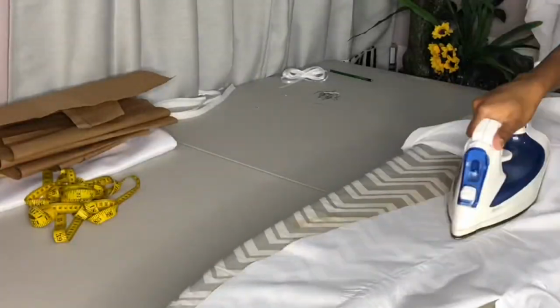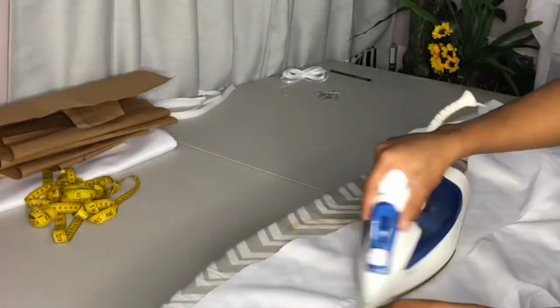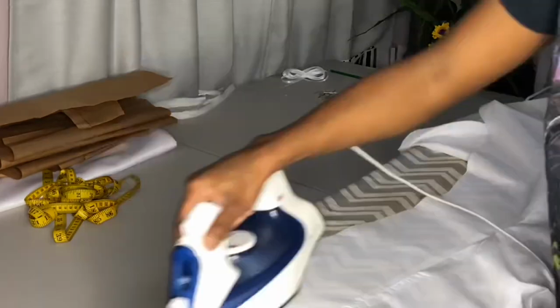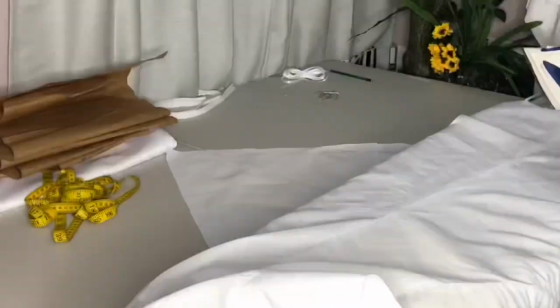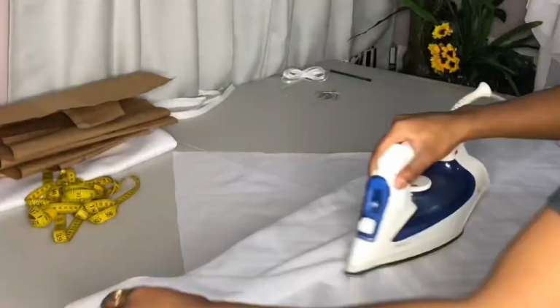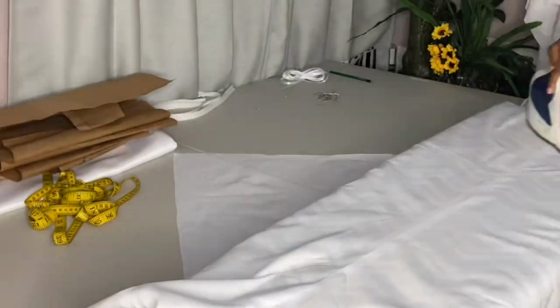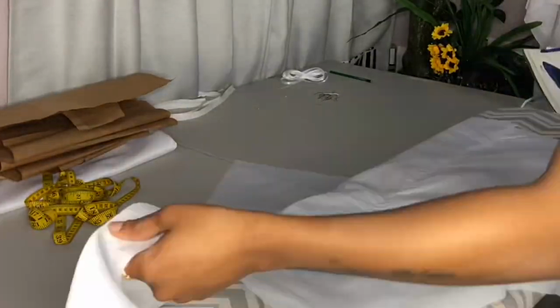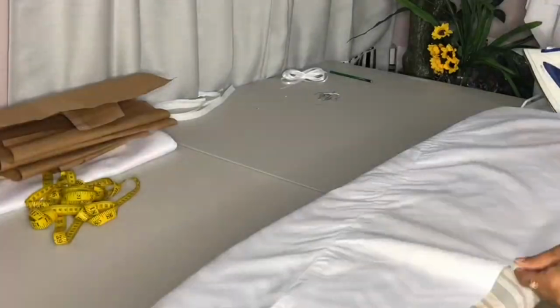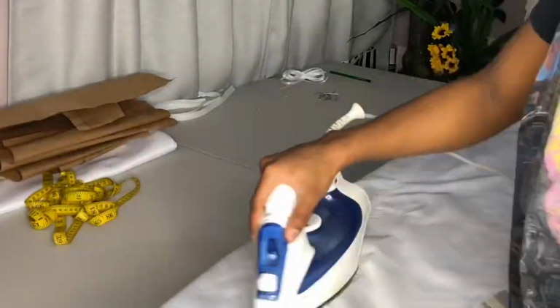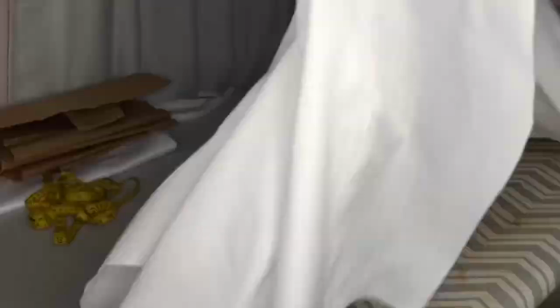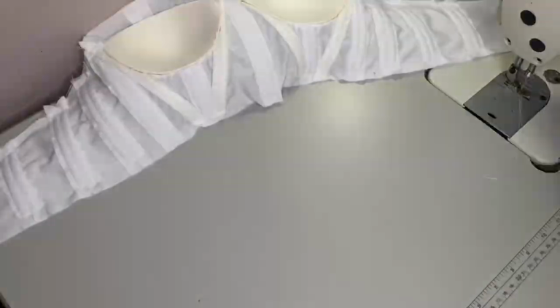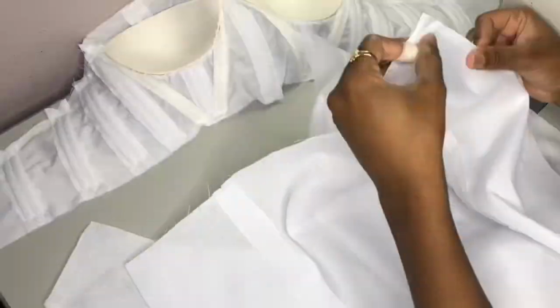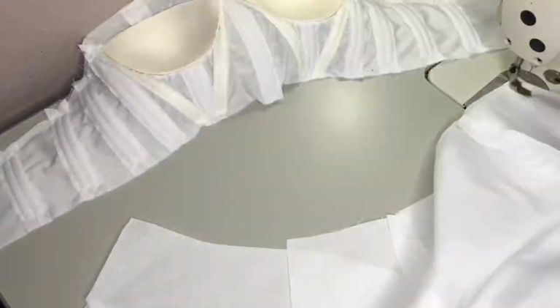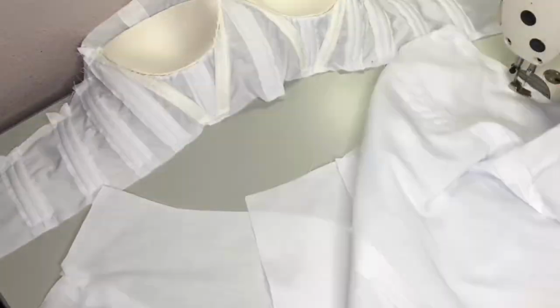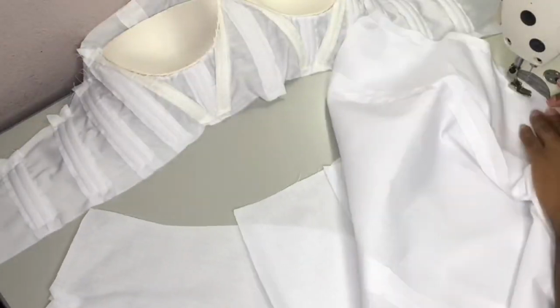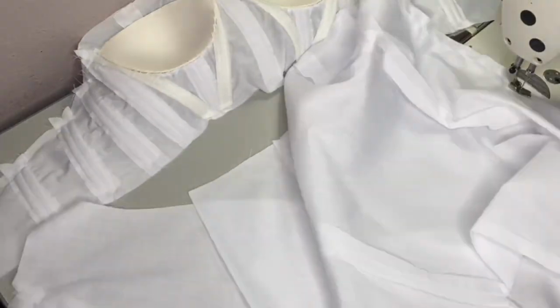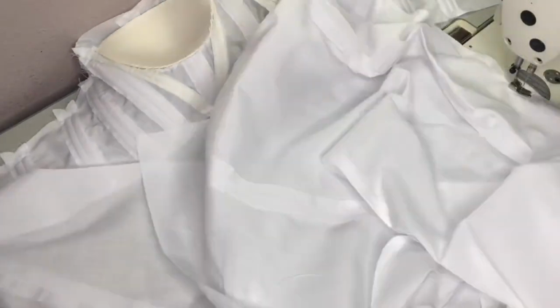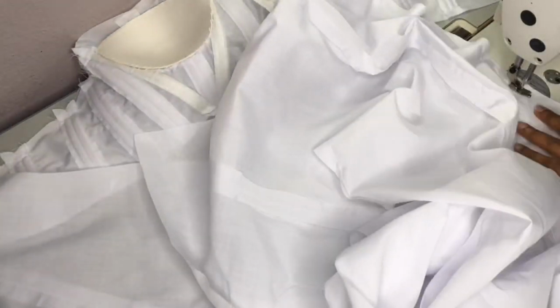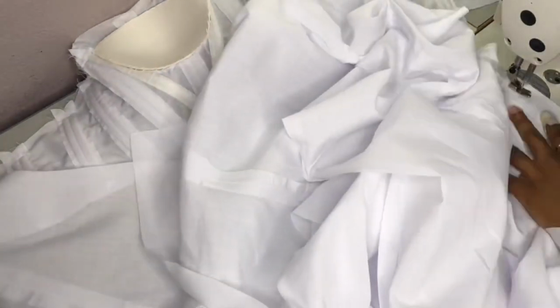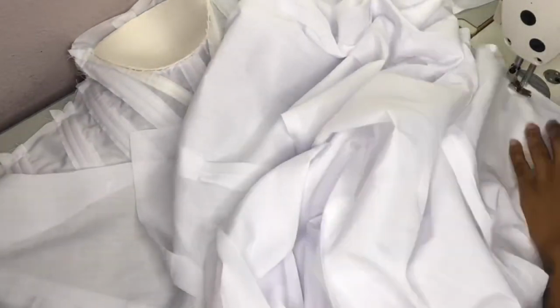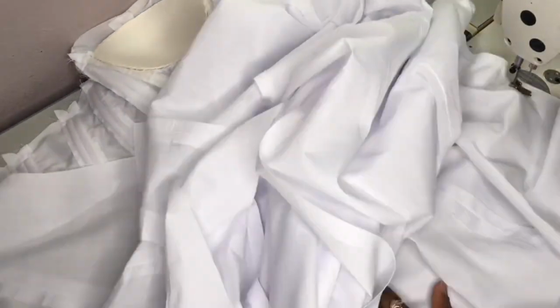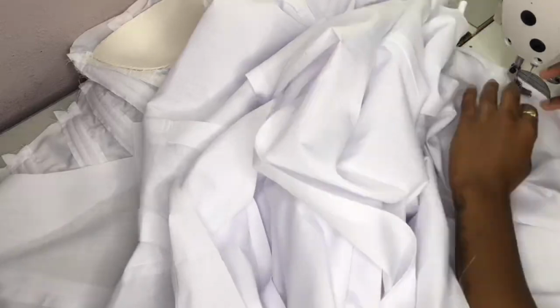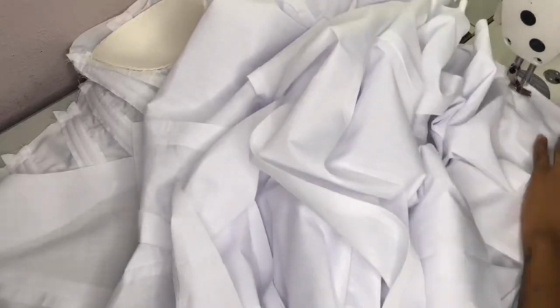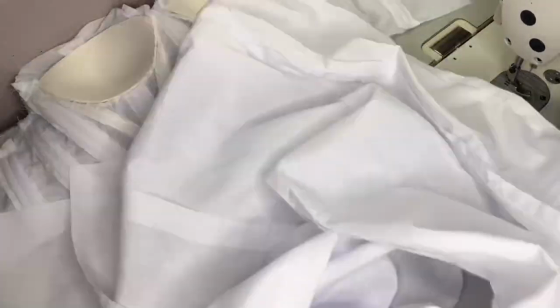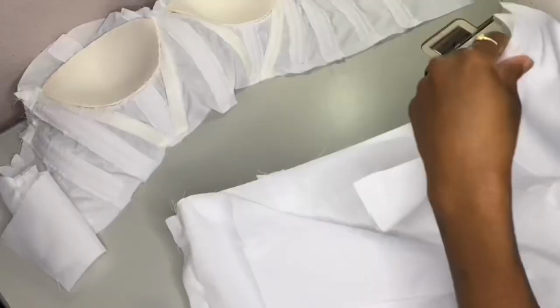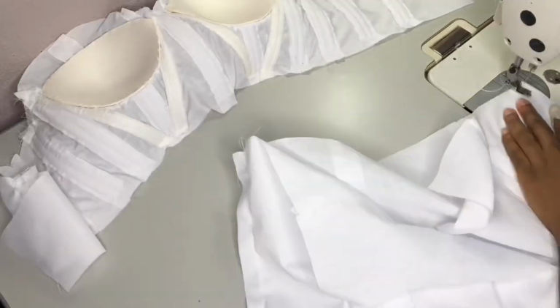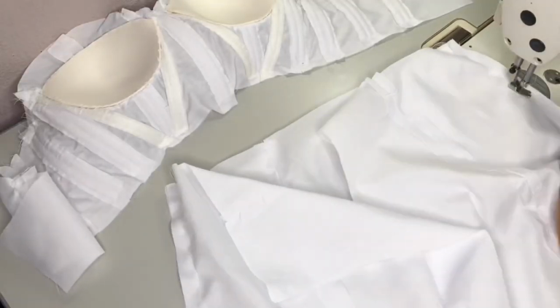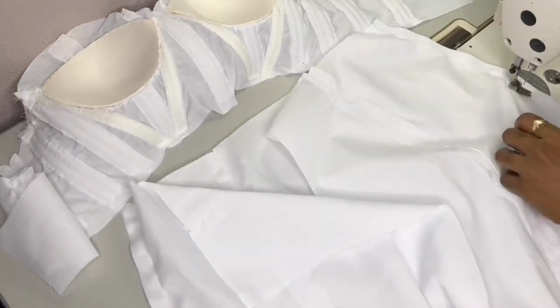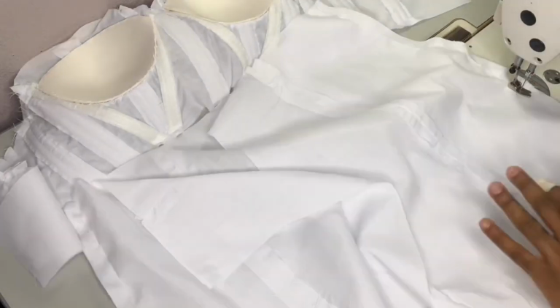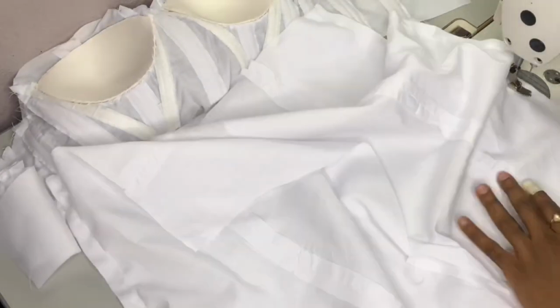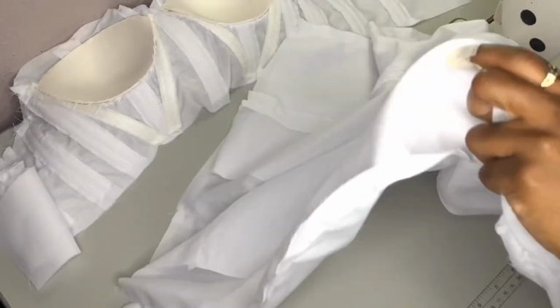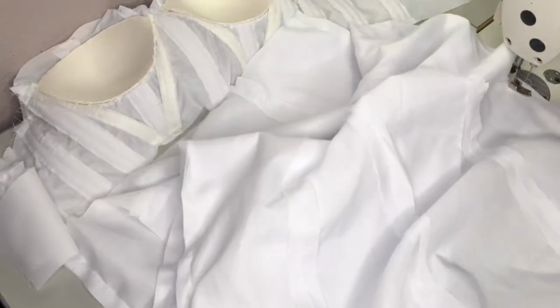It's really really important to press your seams as you go along. So I'm making sure to press my seams as I go.